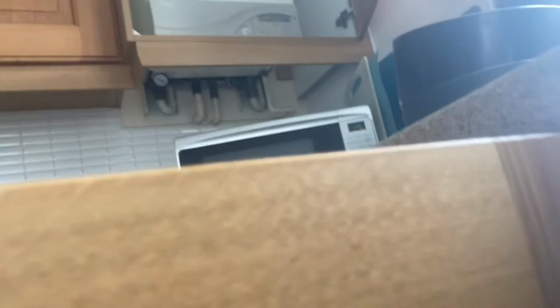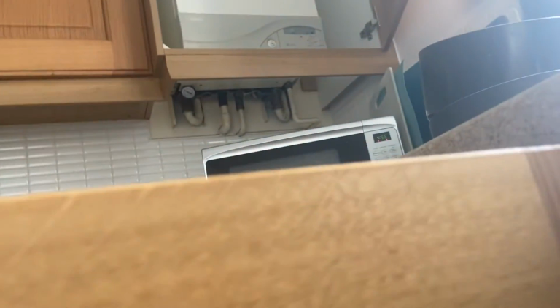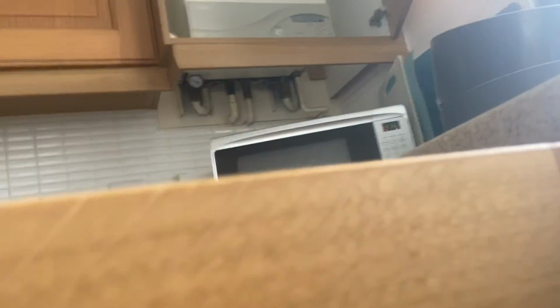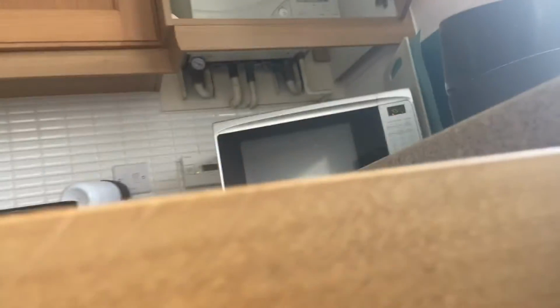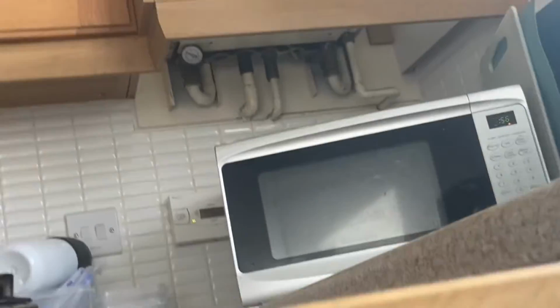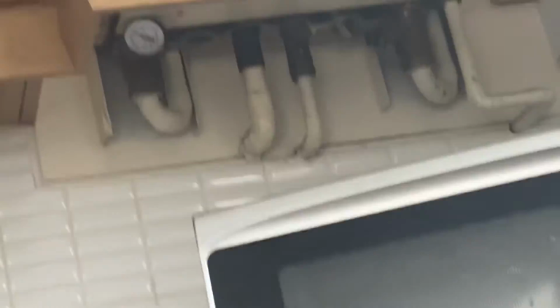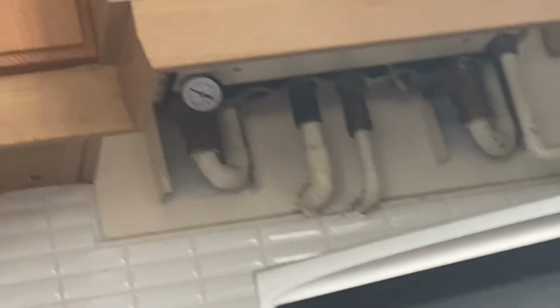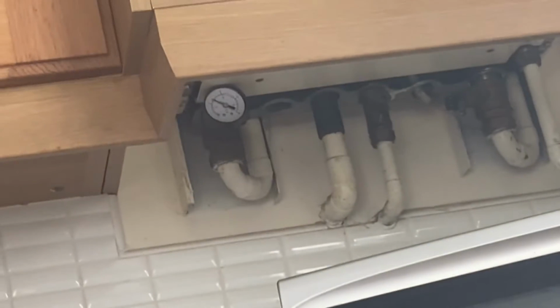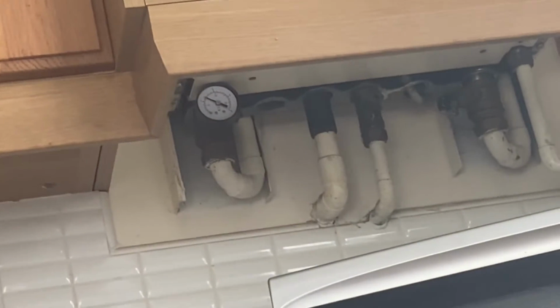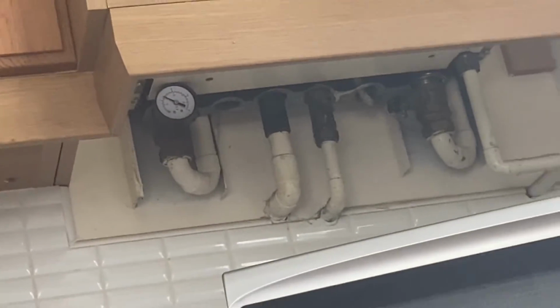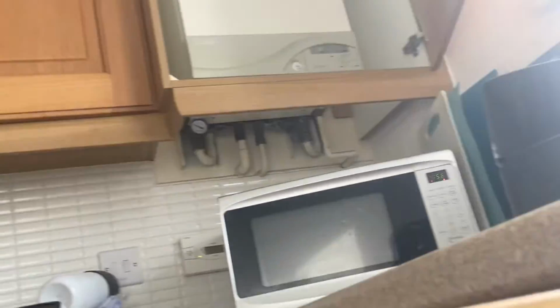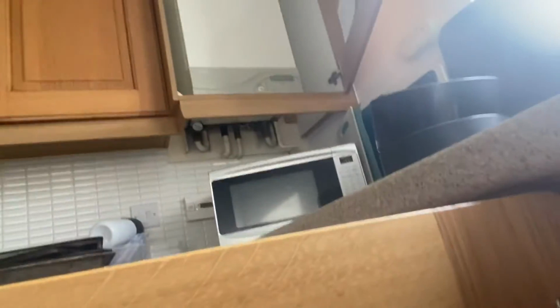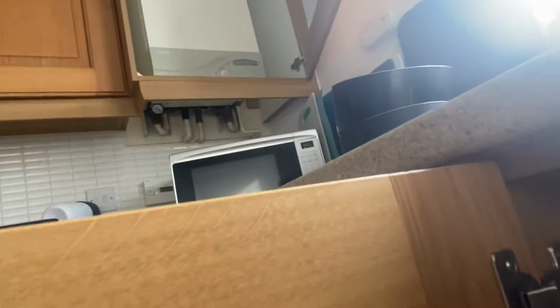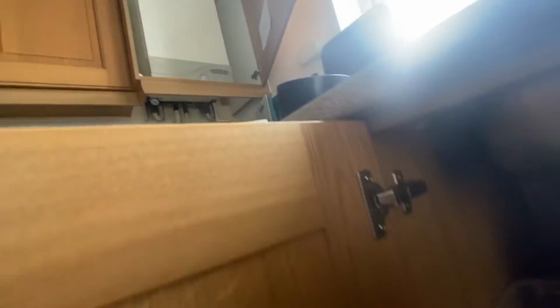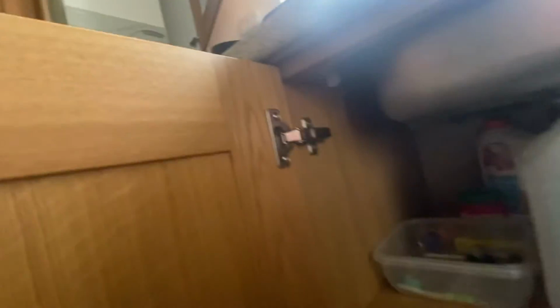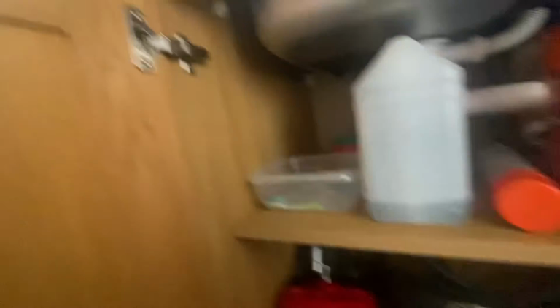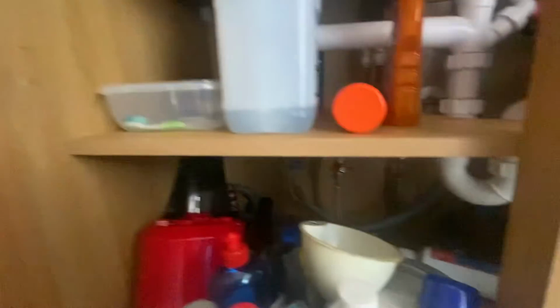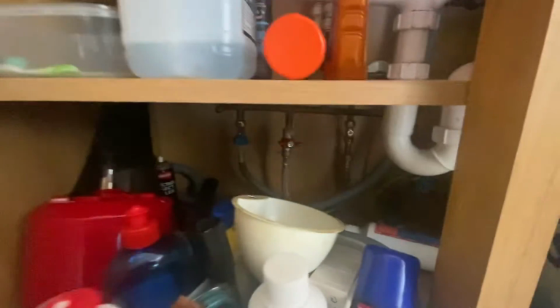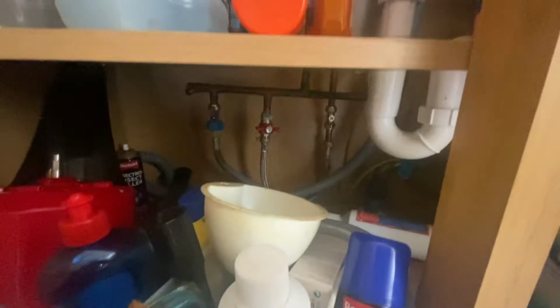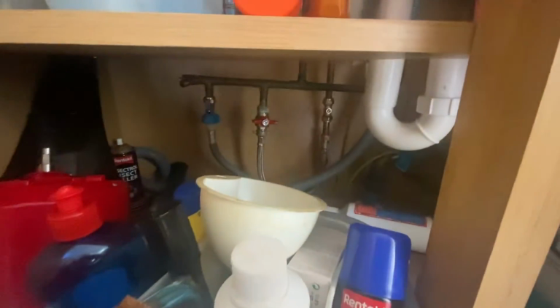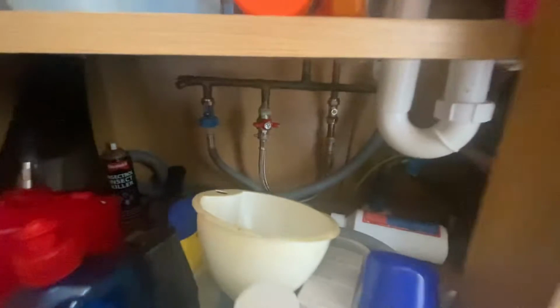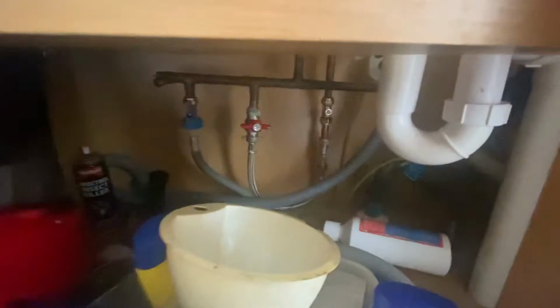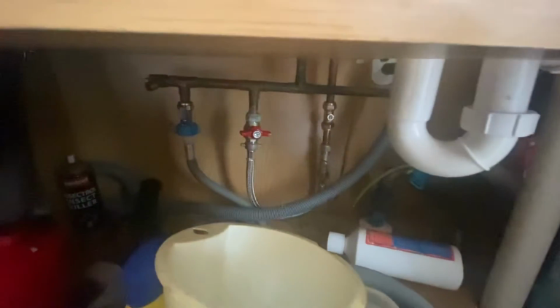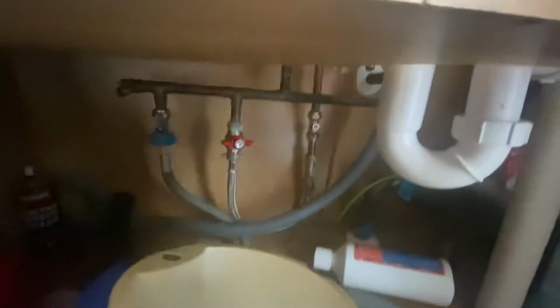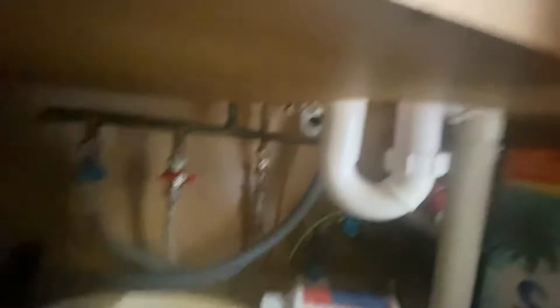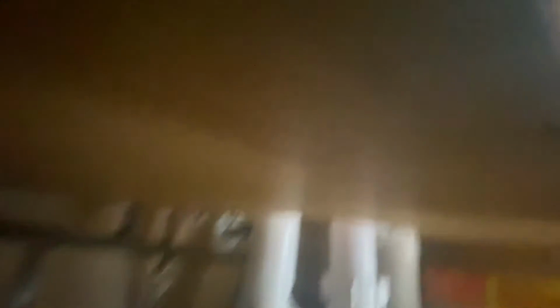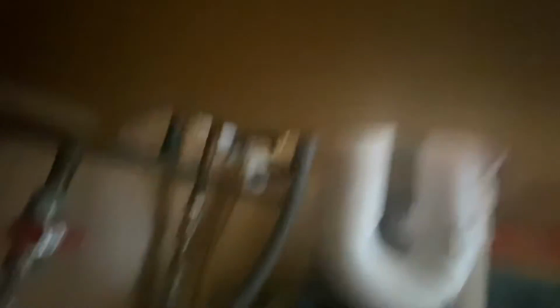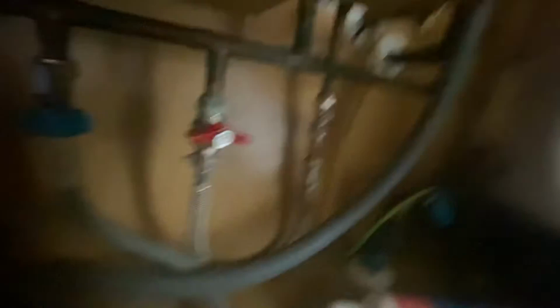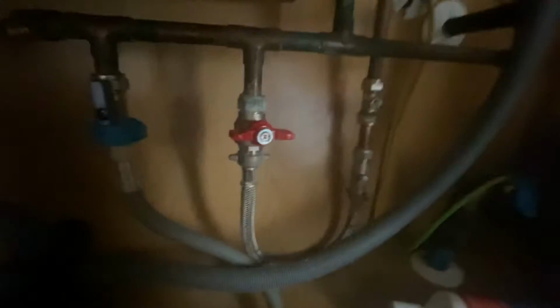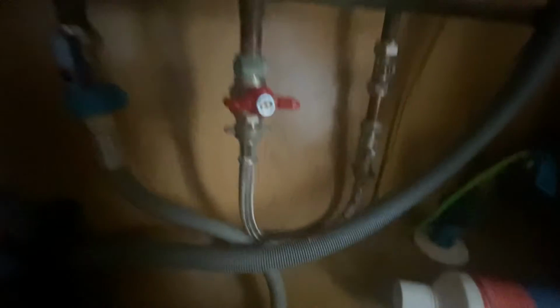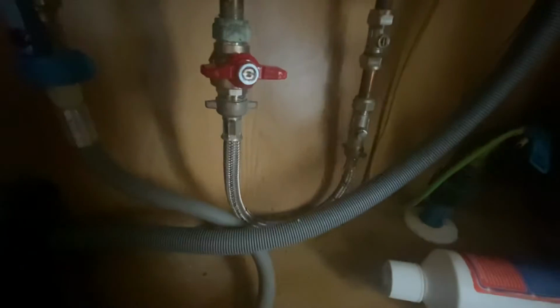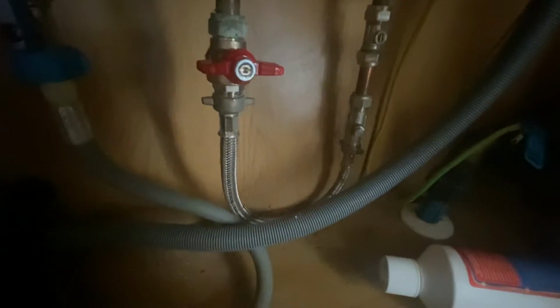As soon as you turn that red valve, have a look at the gauge and it will go up. Just set it to just over one bar. Always look for the flexible silver flexi stainless steel hose to identify the correct valve.